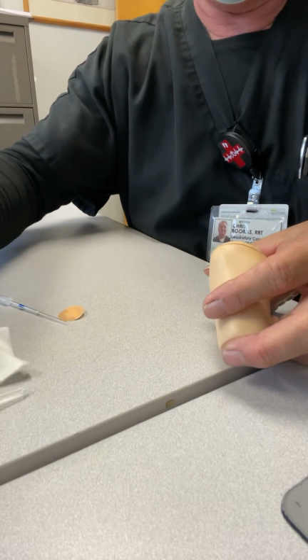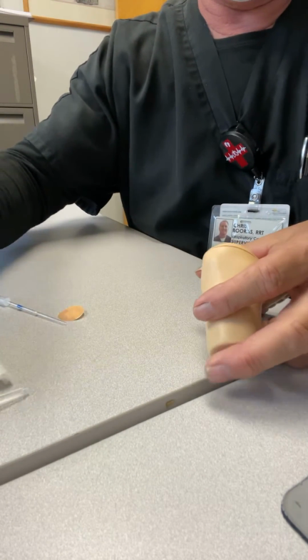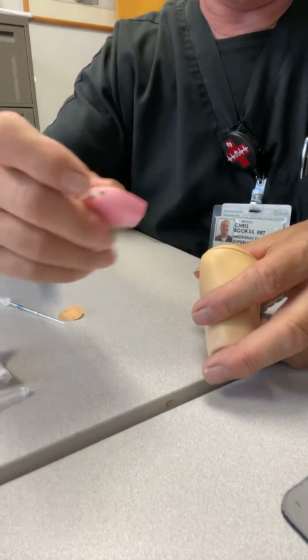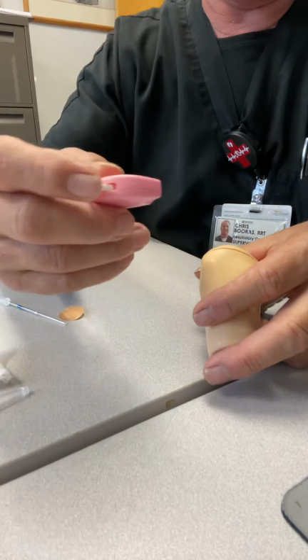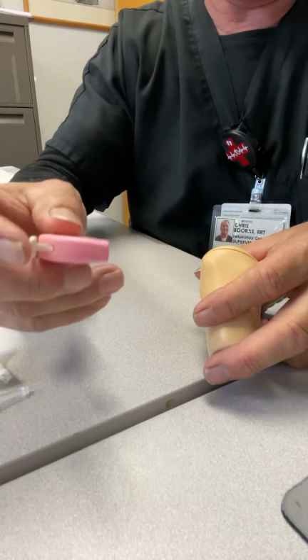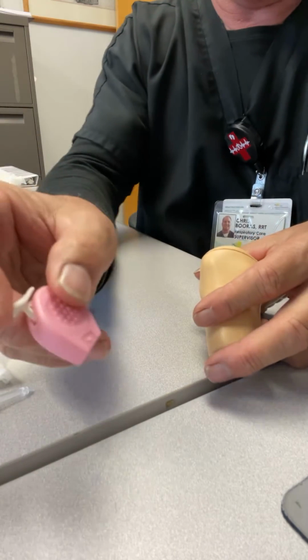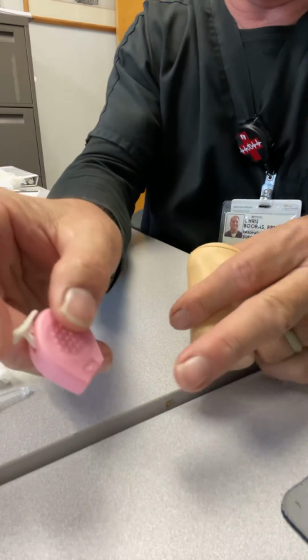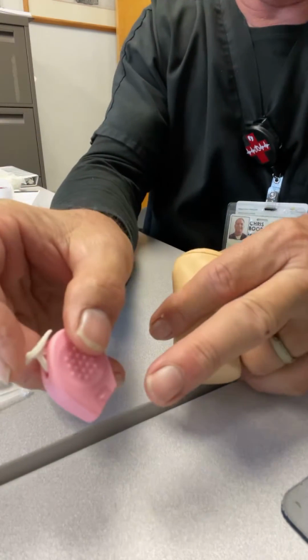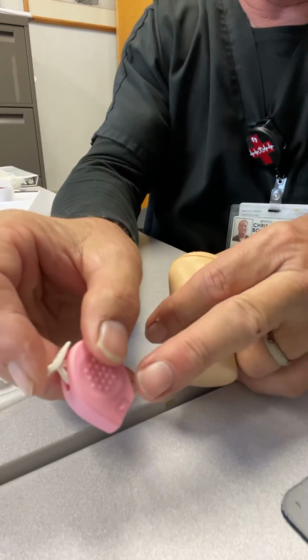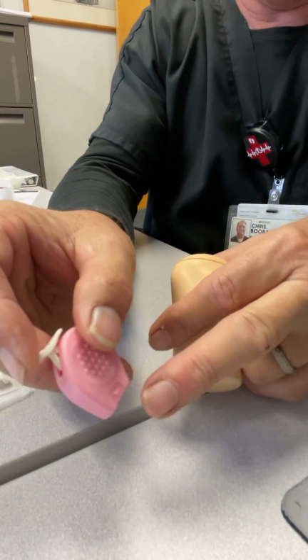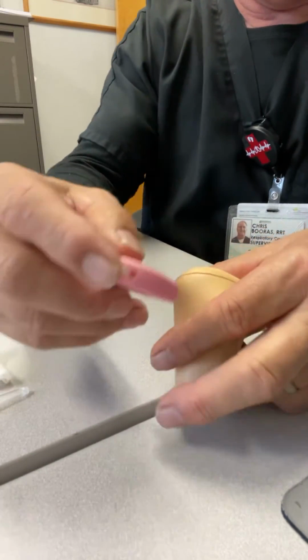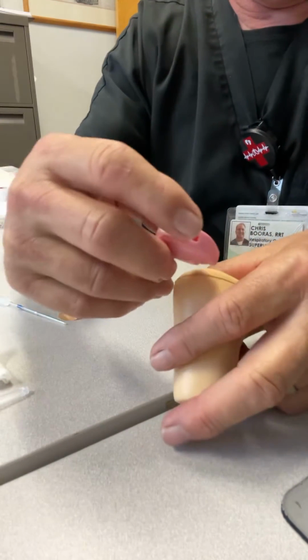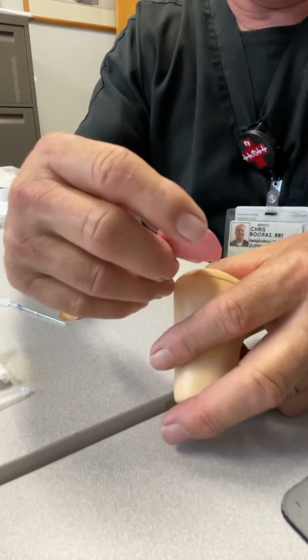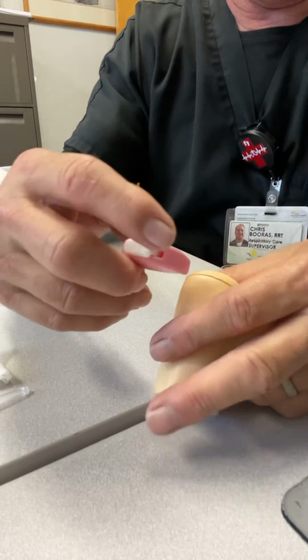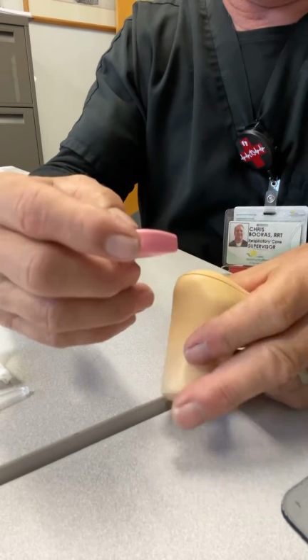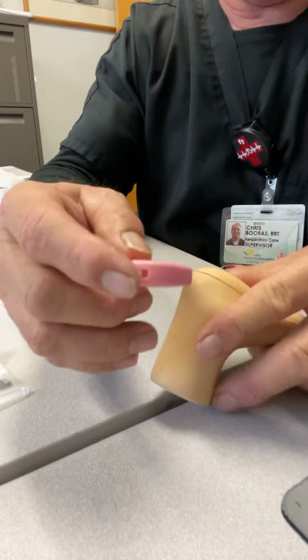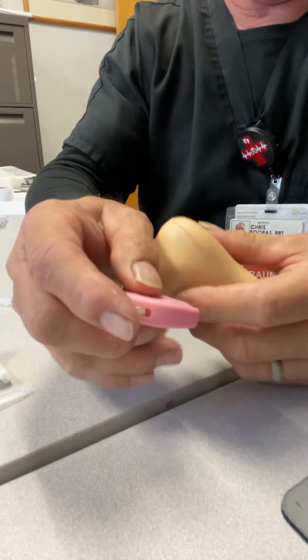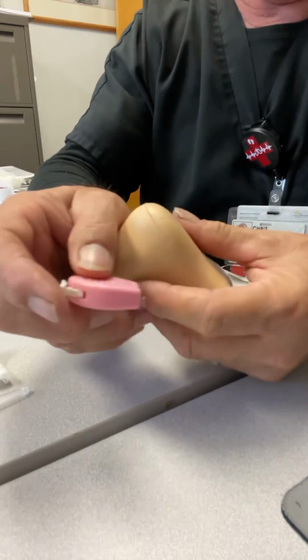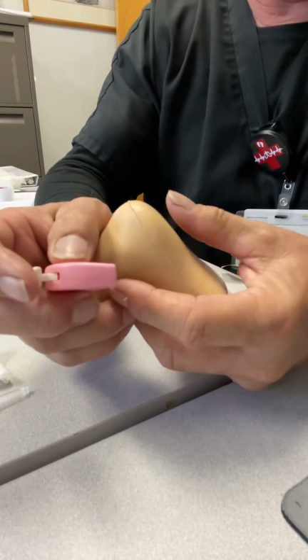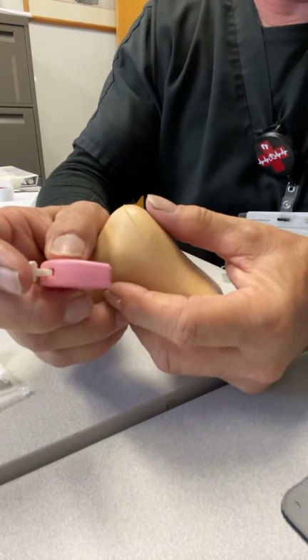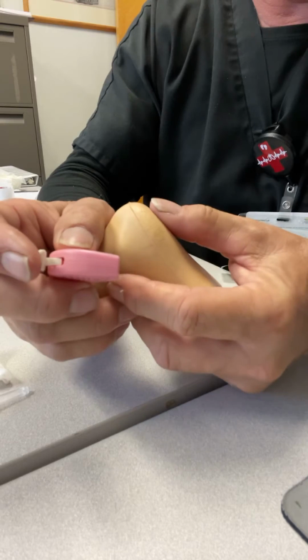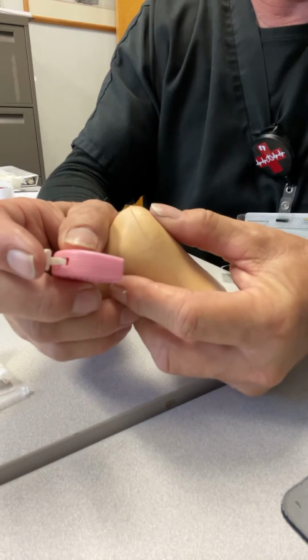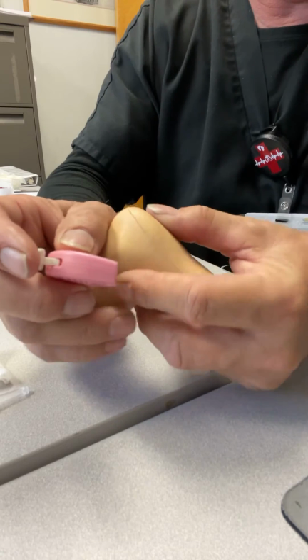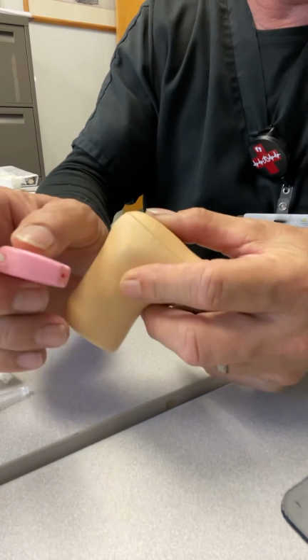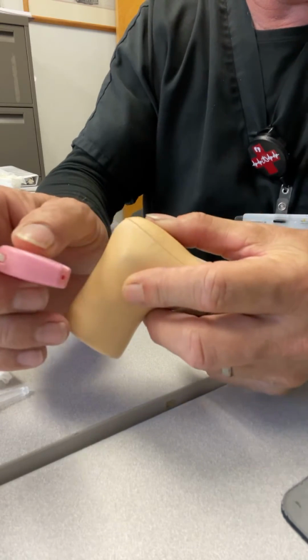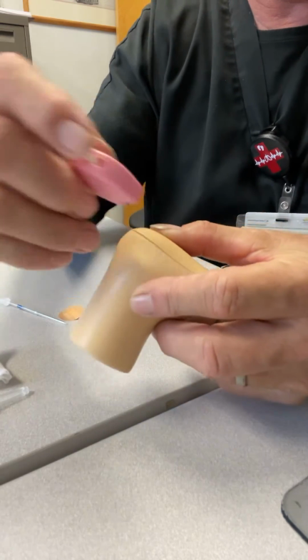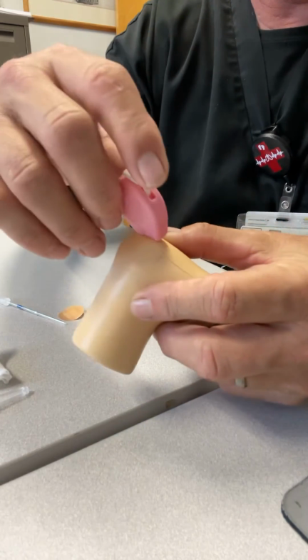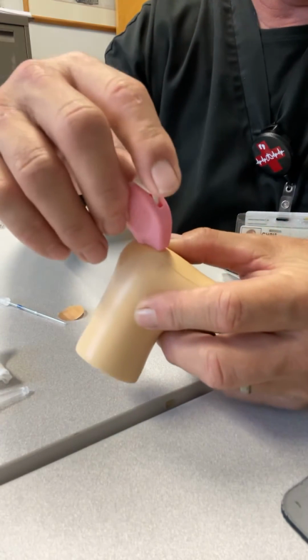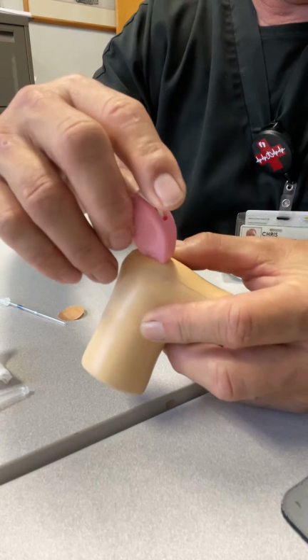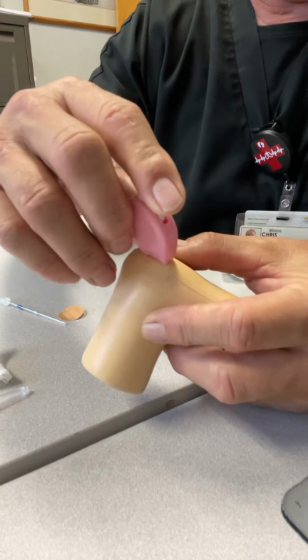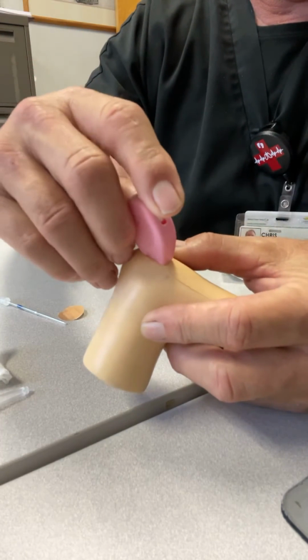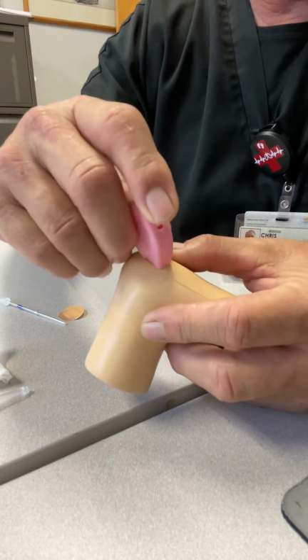Get your lancet. There's going to be a little arrow. The rule of thumb — no pun intended — is usually you put your thumb there and stick it.